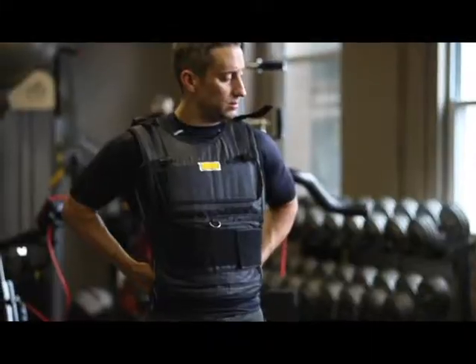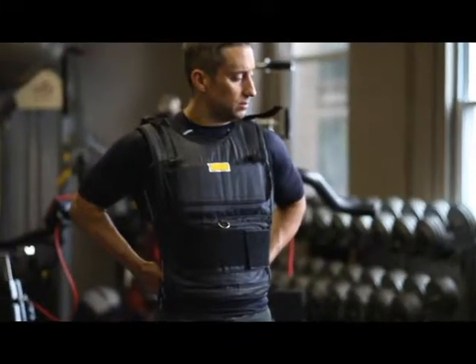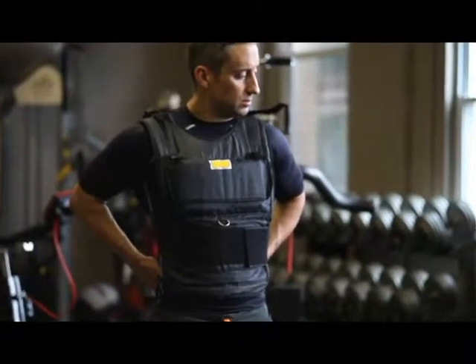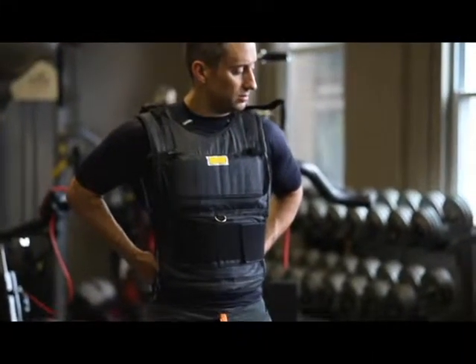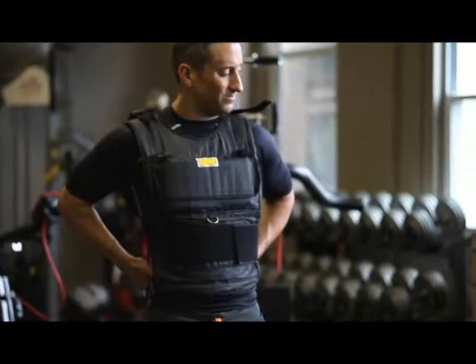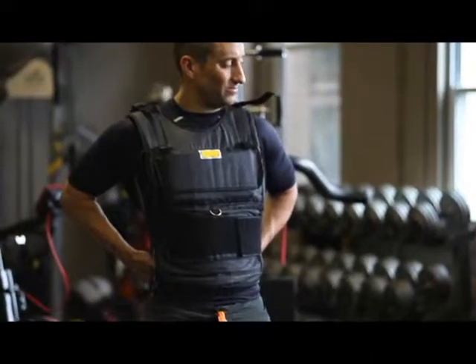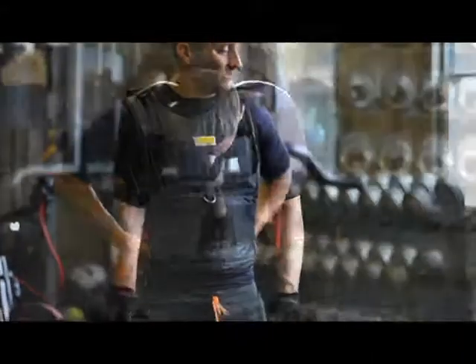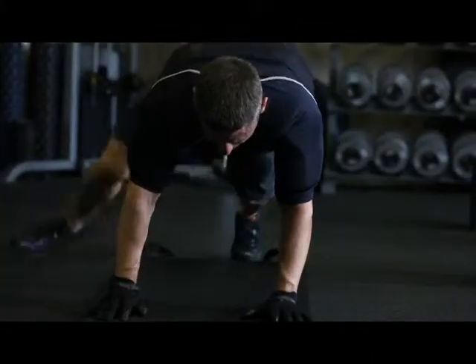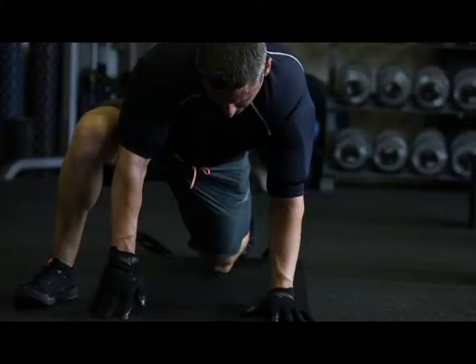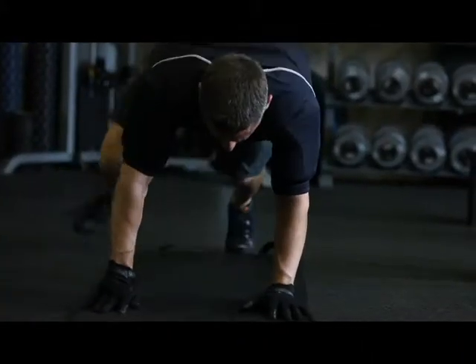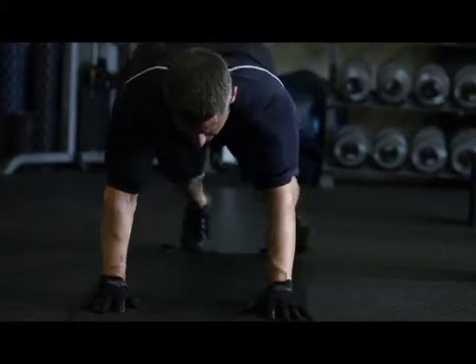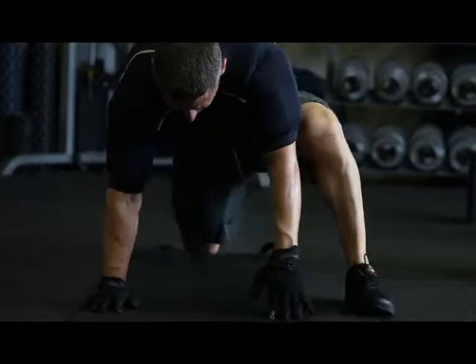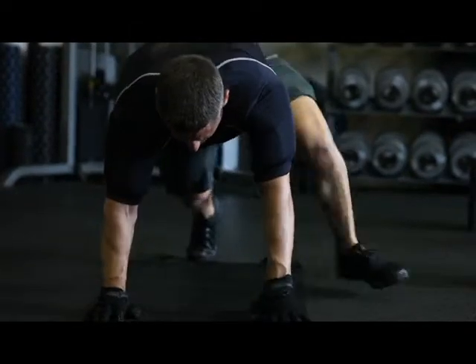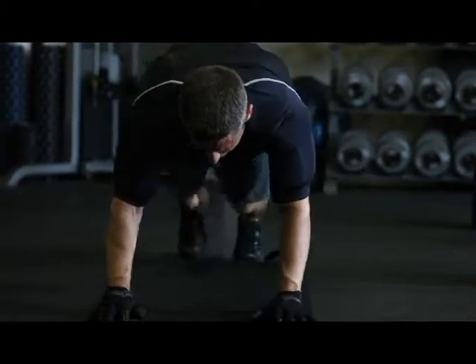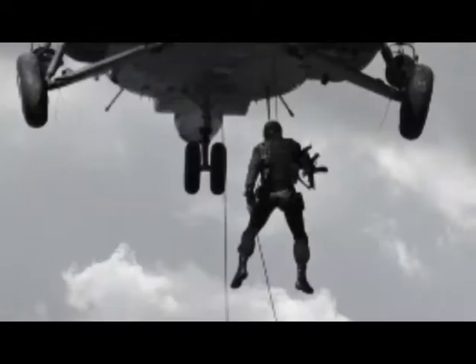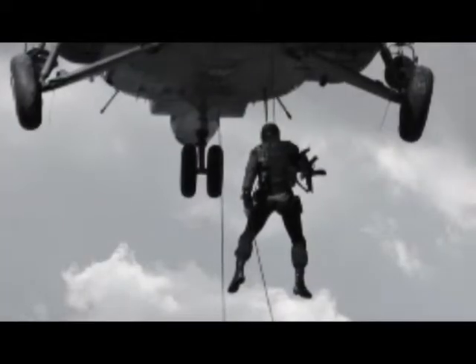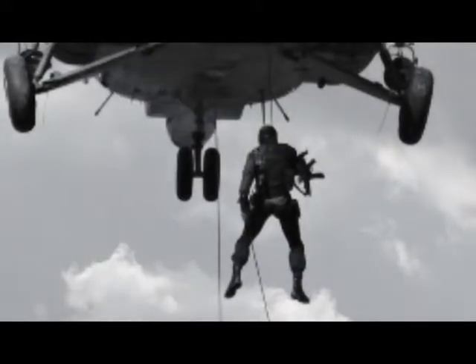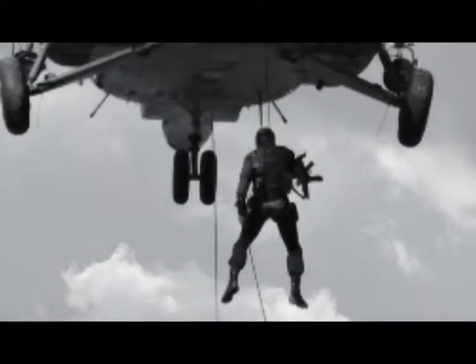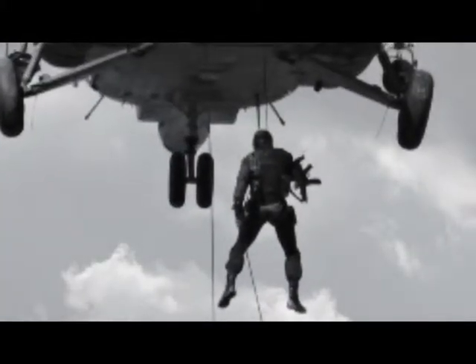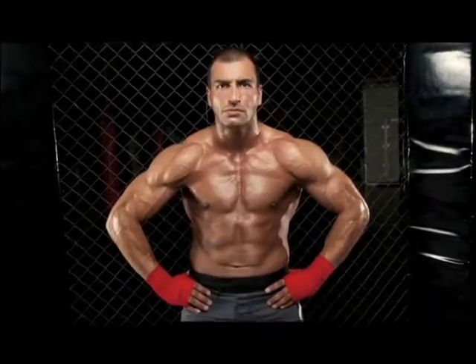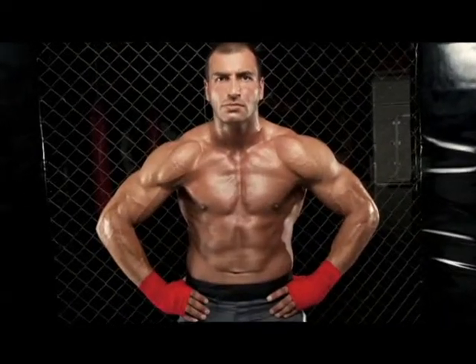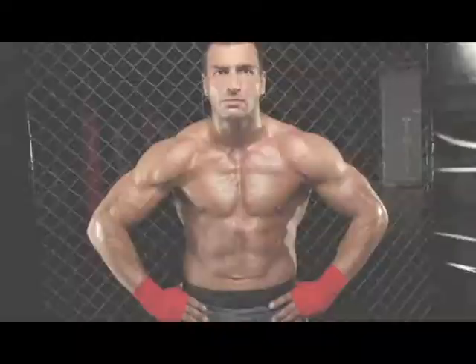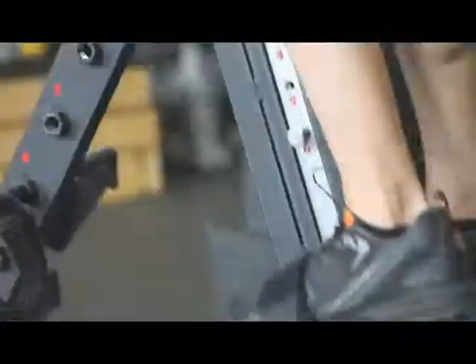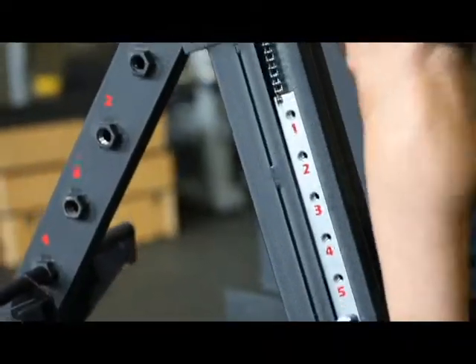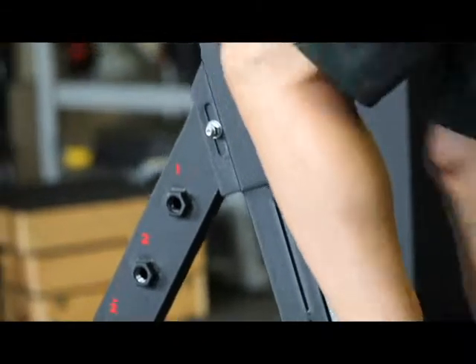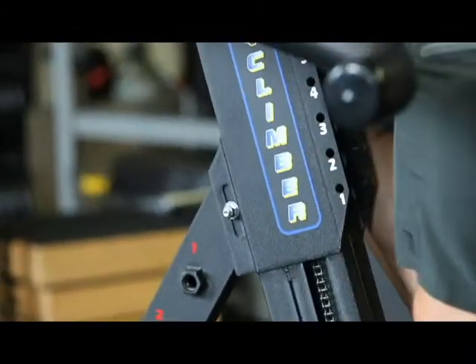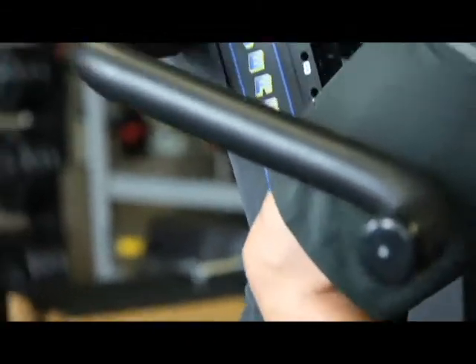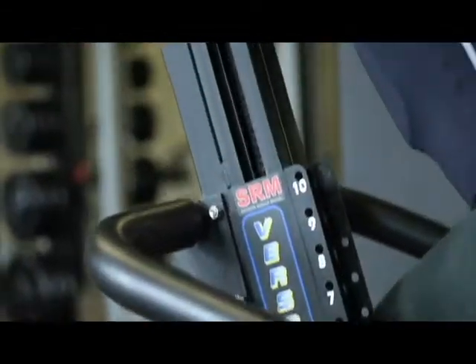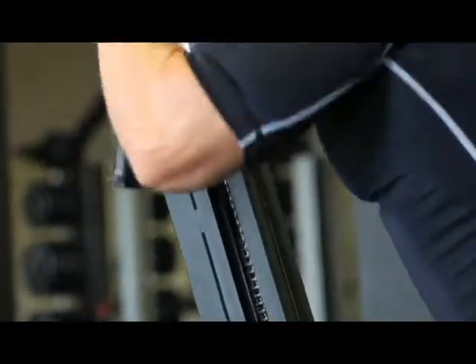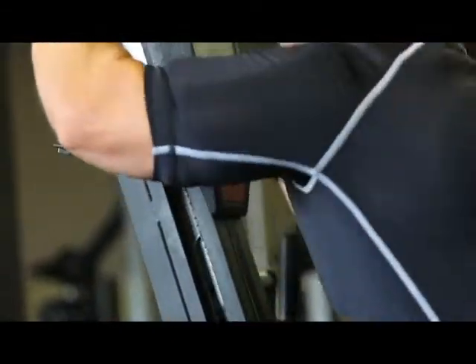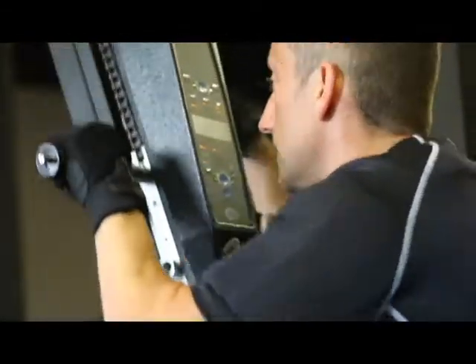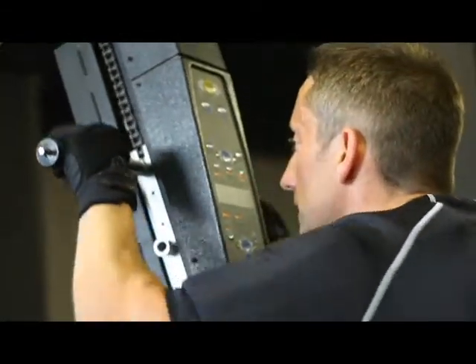Say goodbye to boring old weight vests. This is the latest advancement in sports weighted apparel used by elite military forces, professional athletes, and everyday superheroes looking to push their bodies and fitness levels to the extreme.